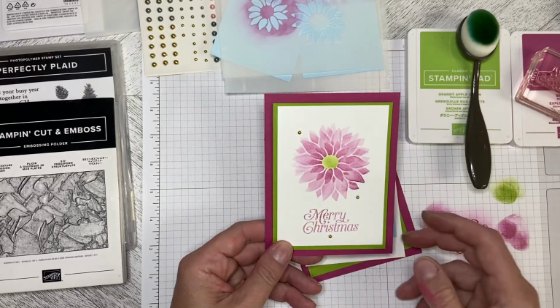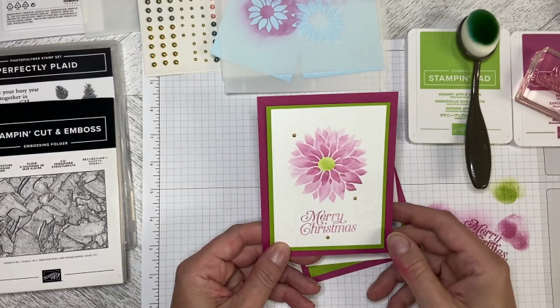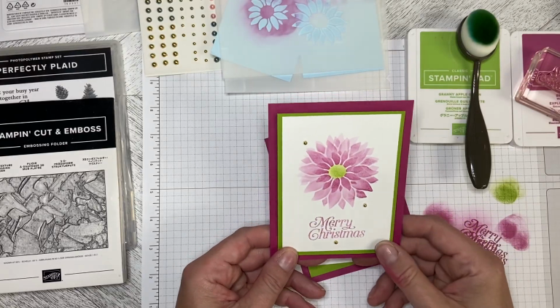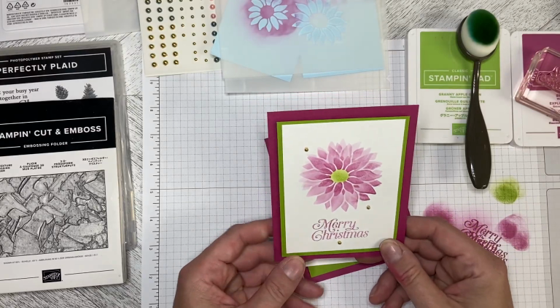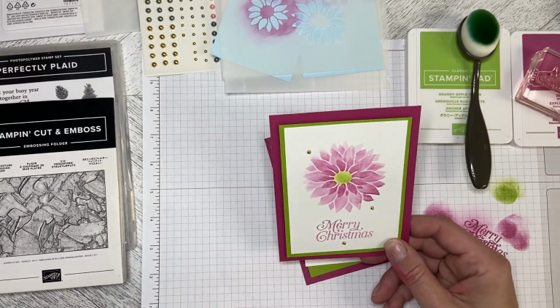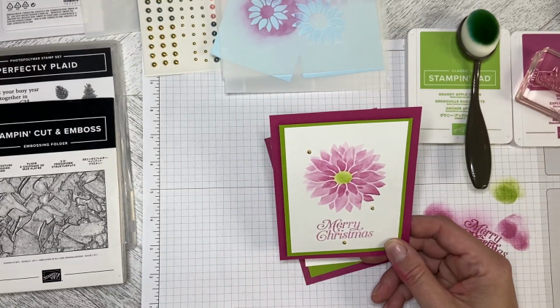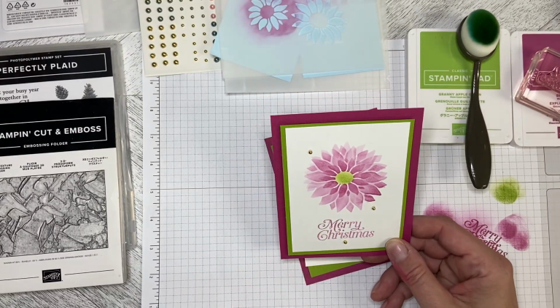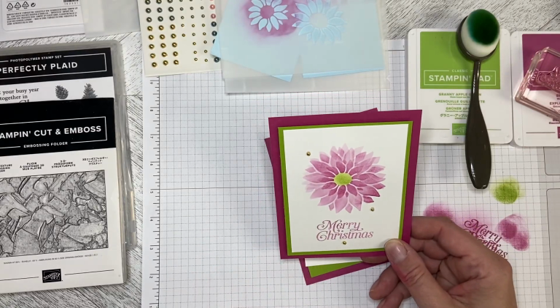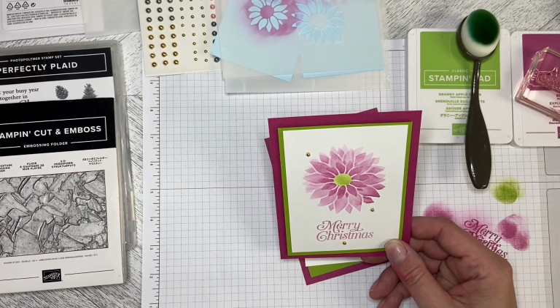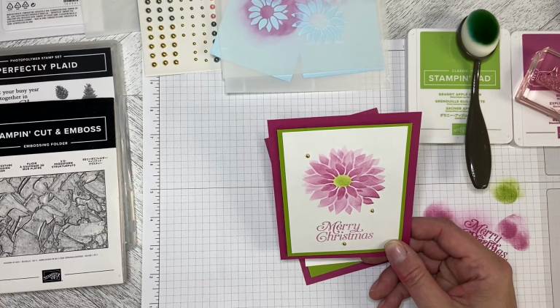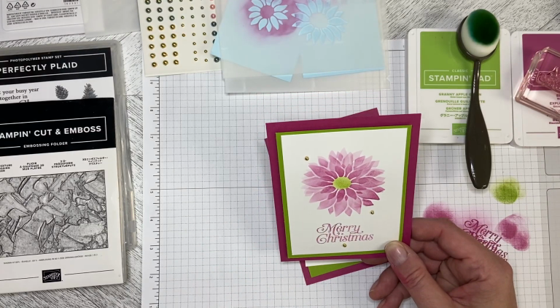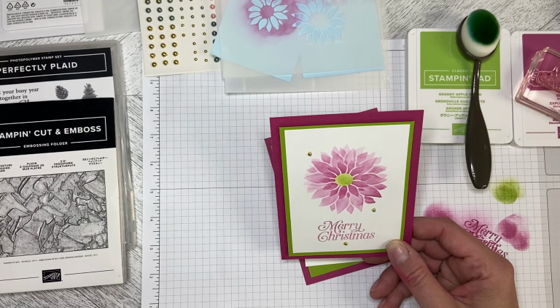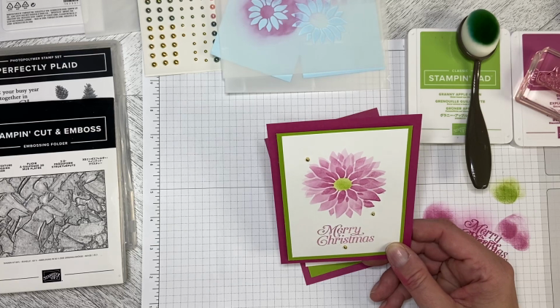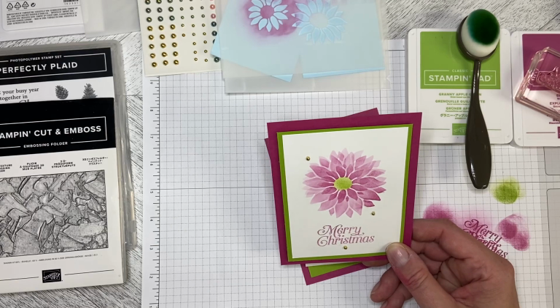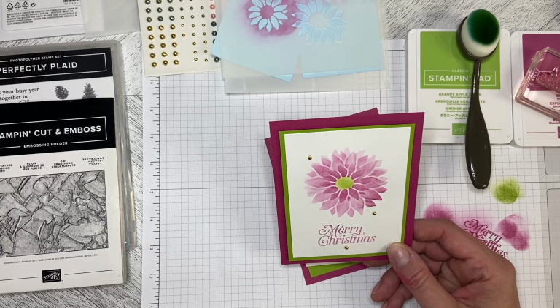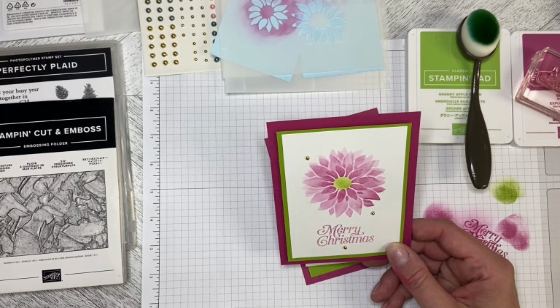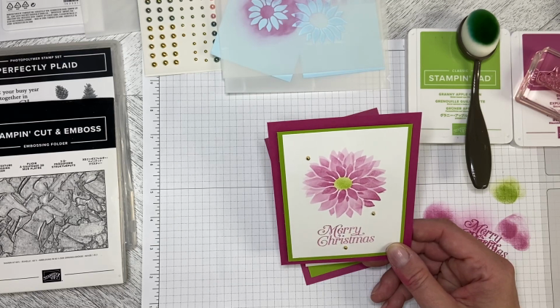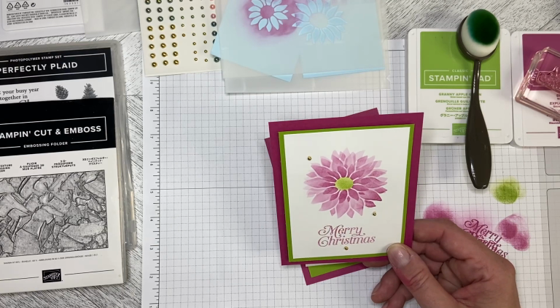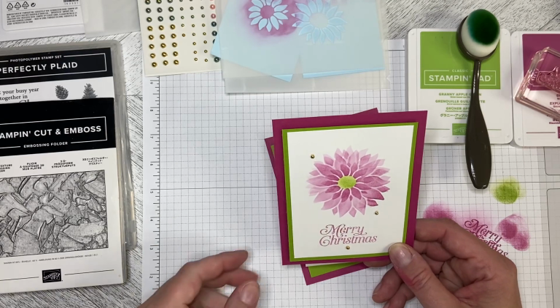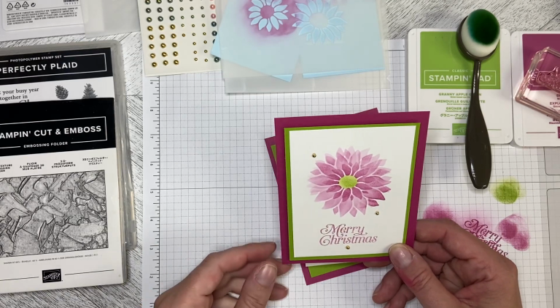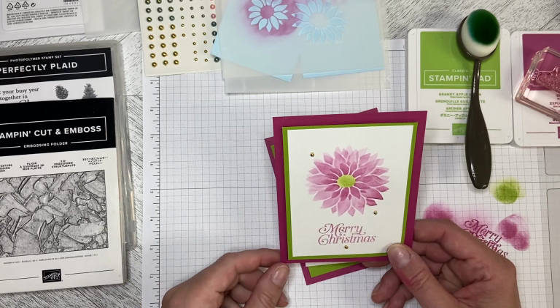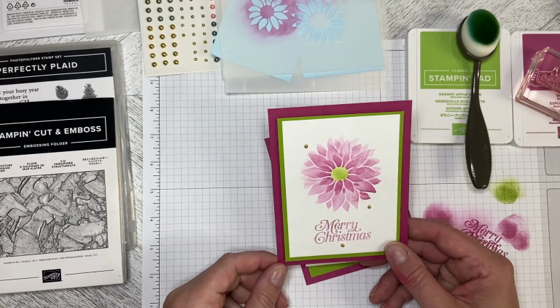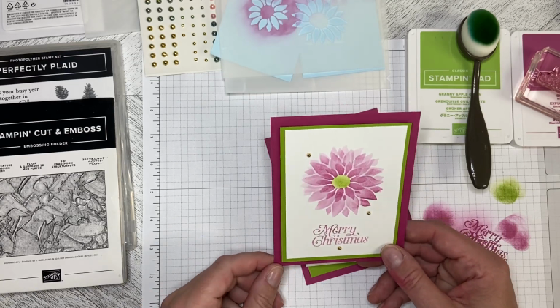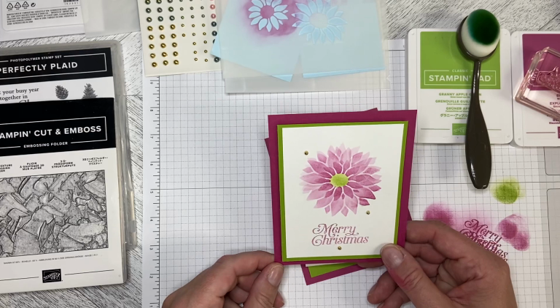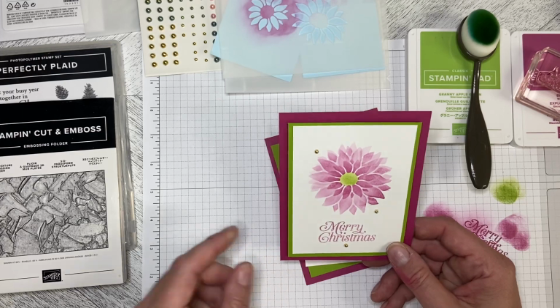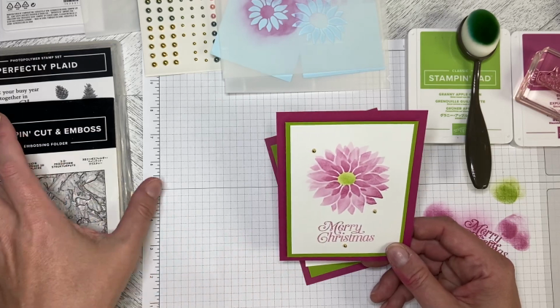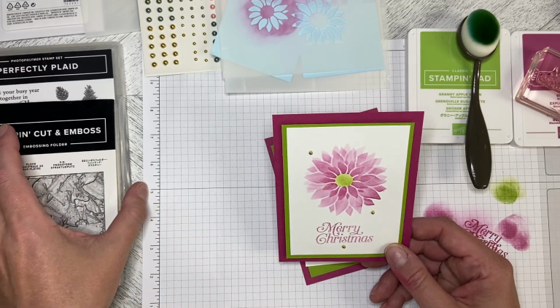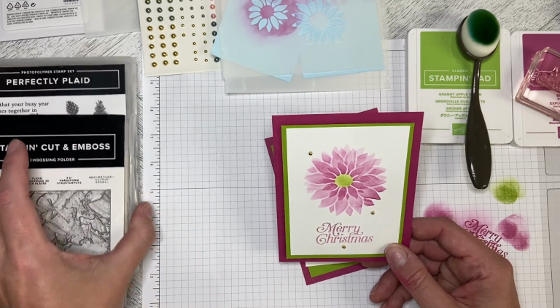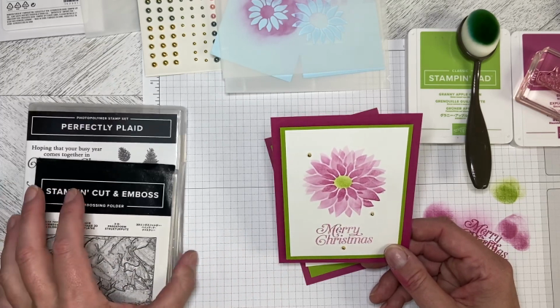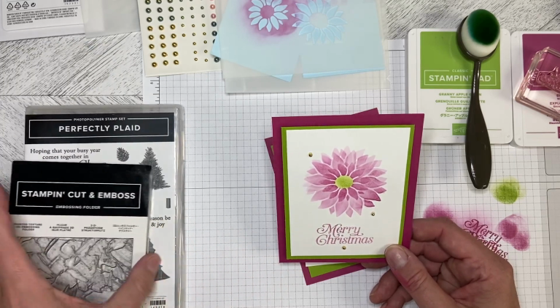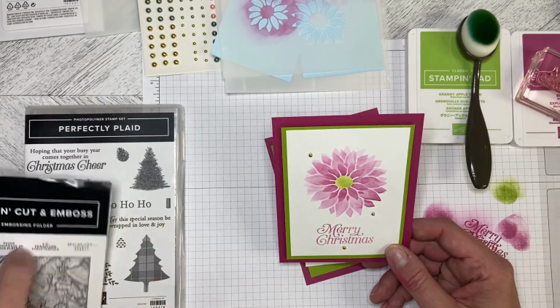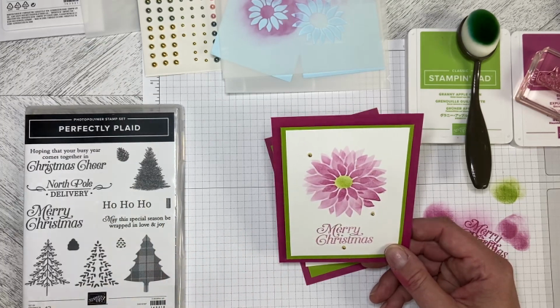Hello and welcome back to Wireman's Whimsy. This is card three of four of the series using the Abundant Beauty Decorative Masks. Because it's Thursday, I am doing throwback.